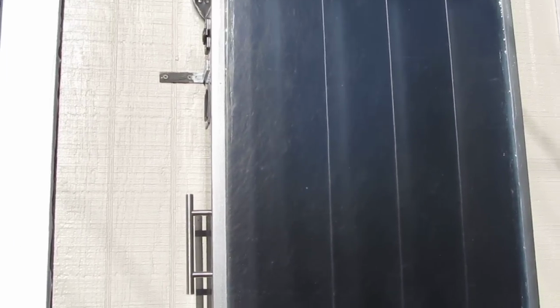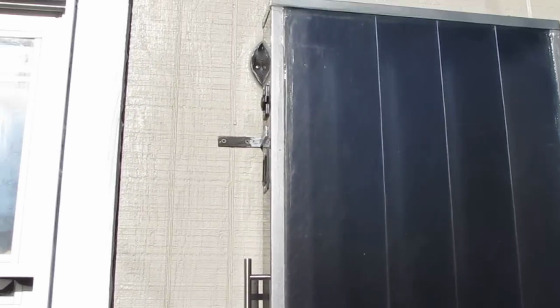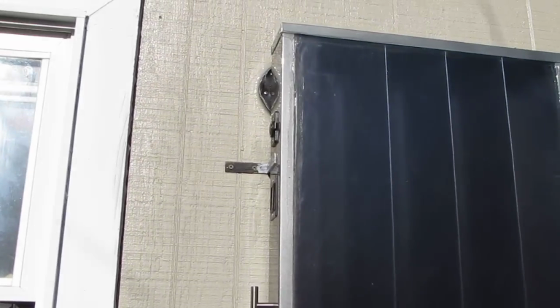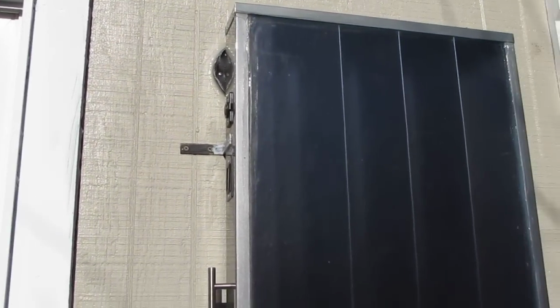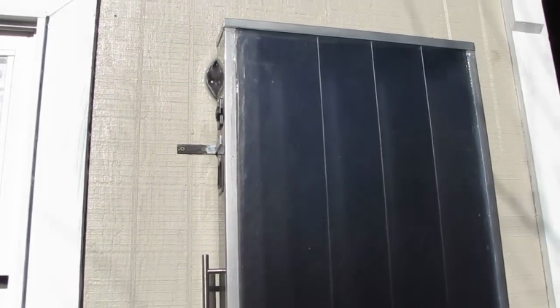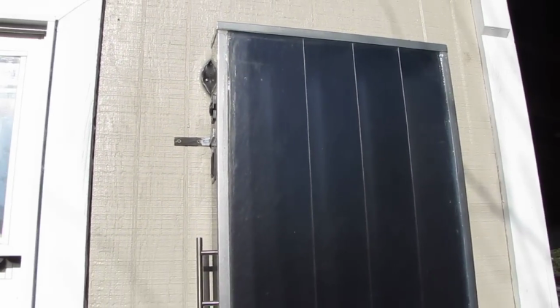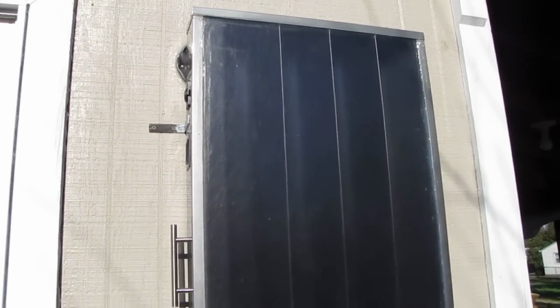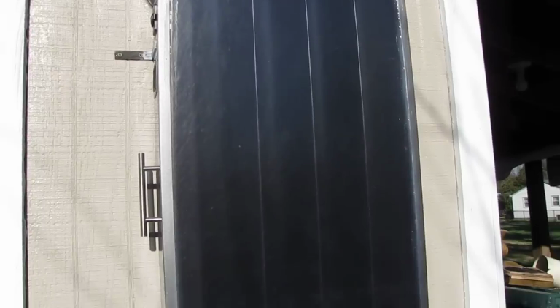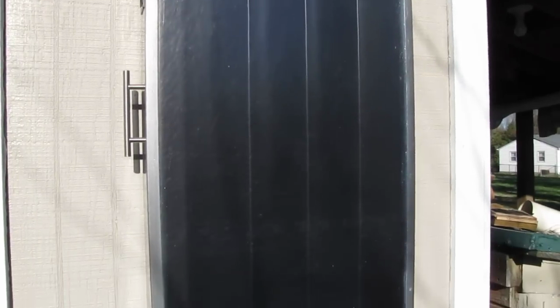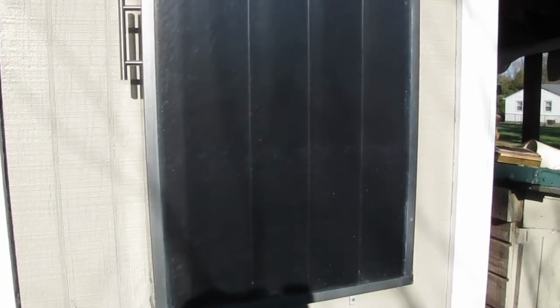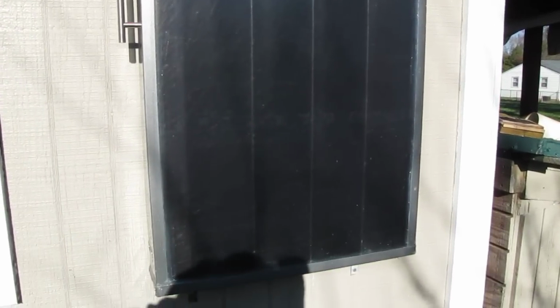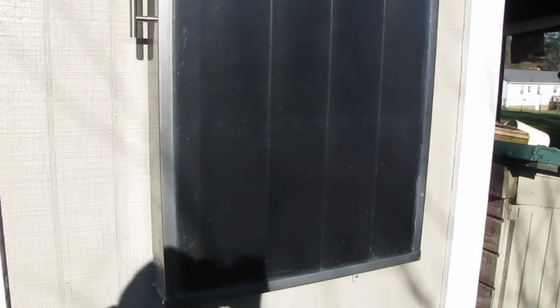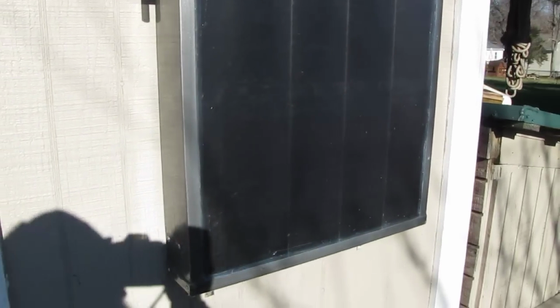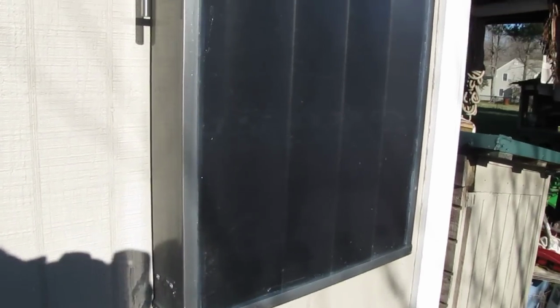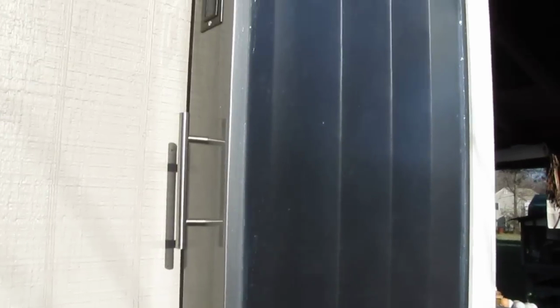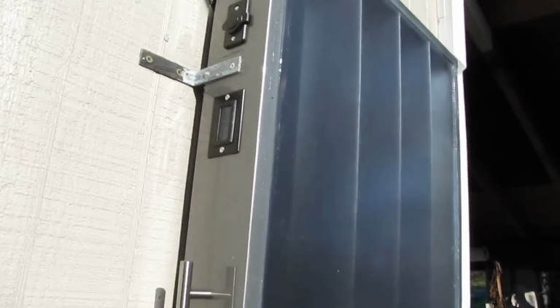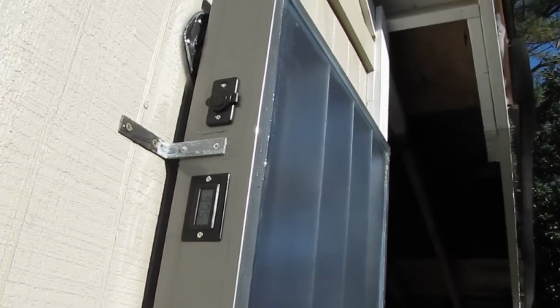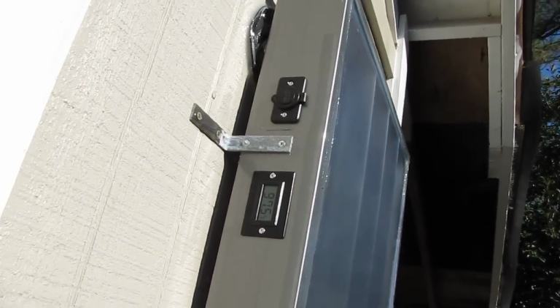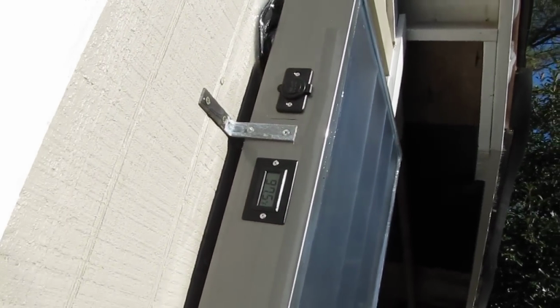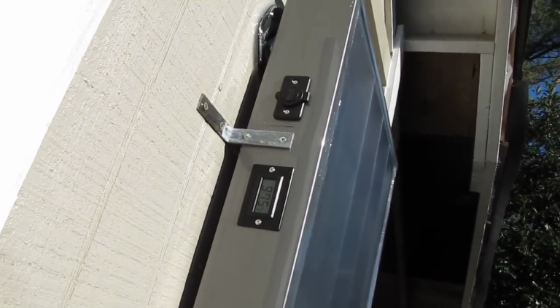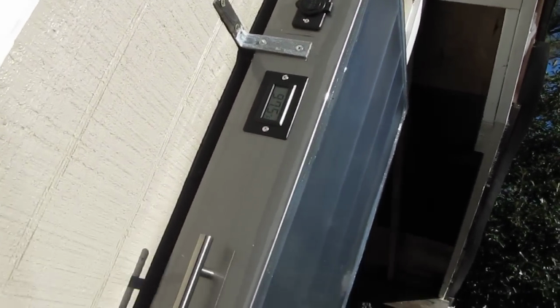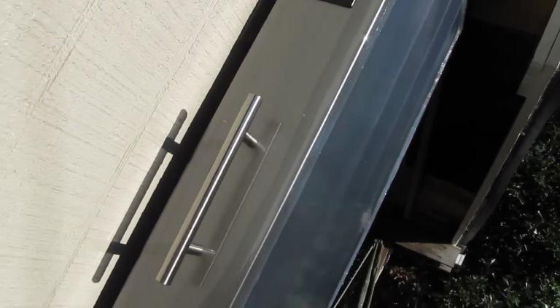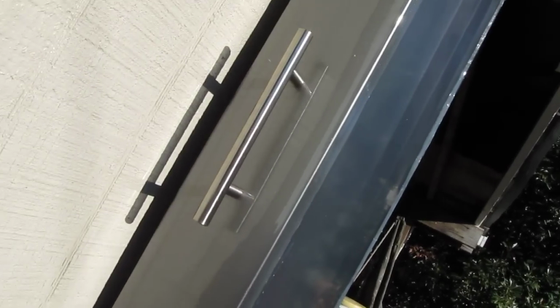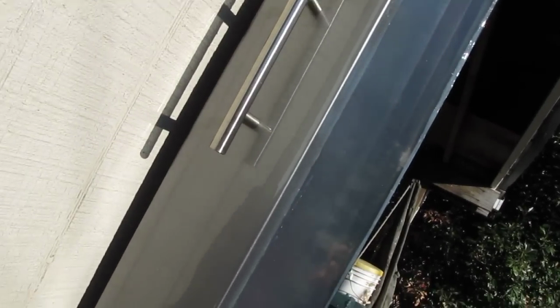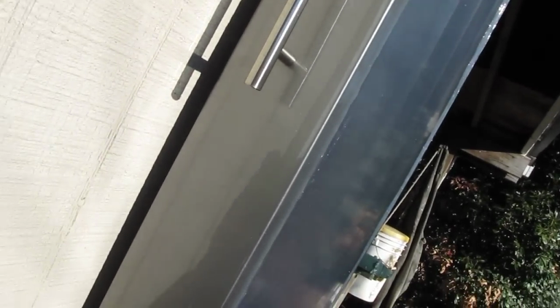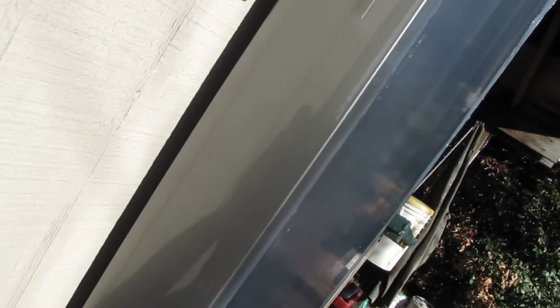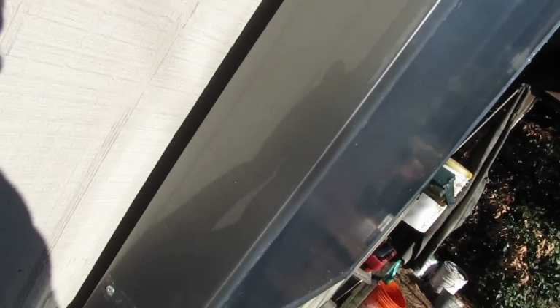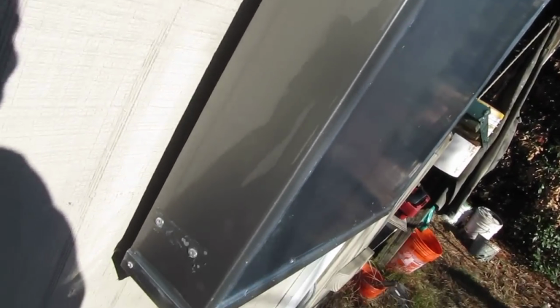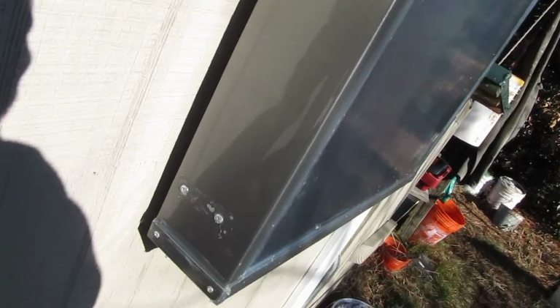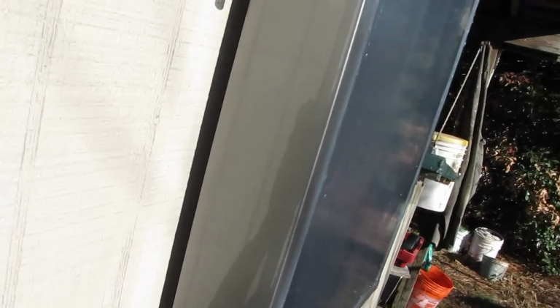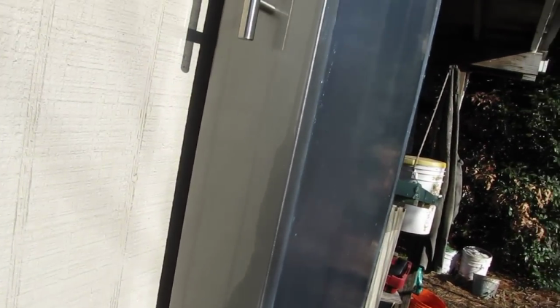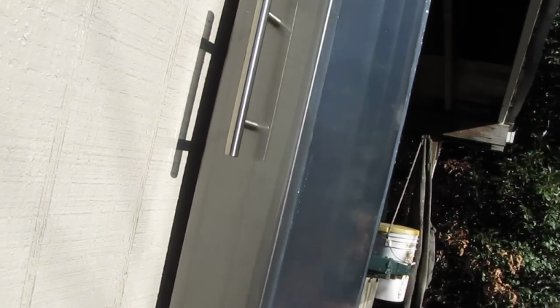Here's what she looks like — the ductwork going inside. I've got a space about a half inch away from the wall so rain and everything goes behind it.